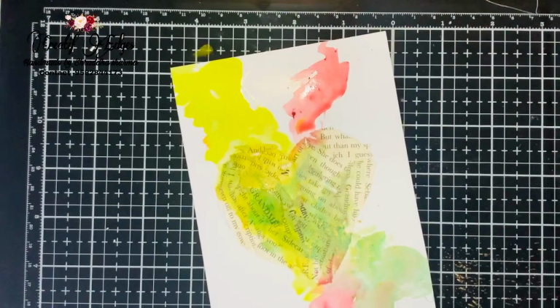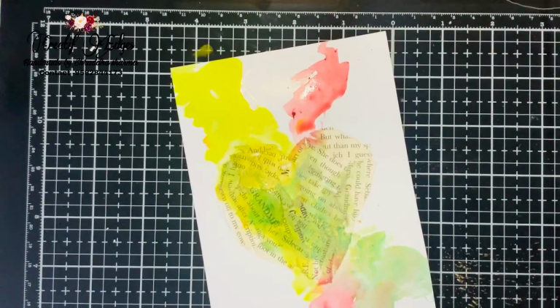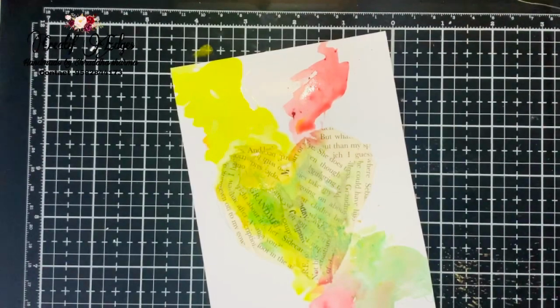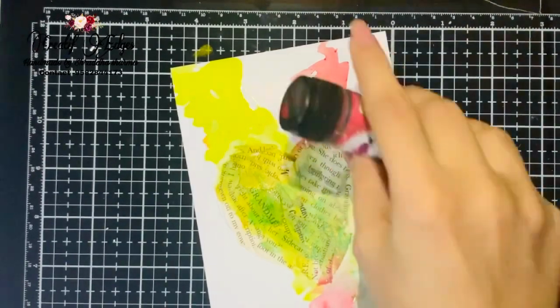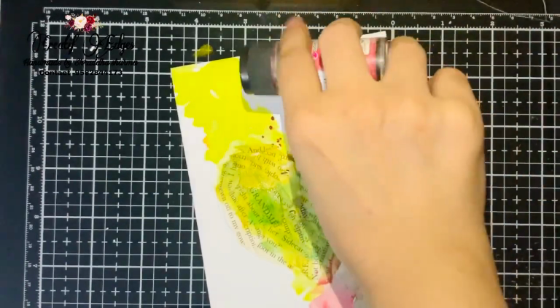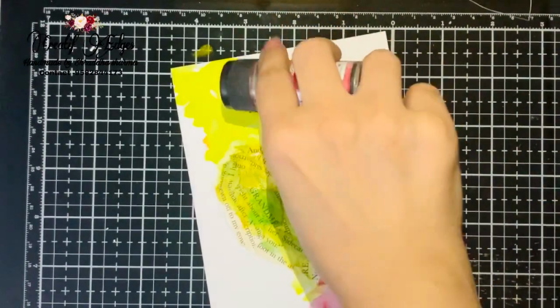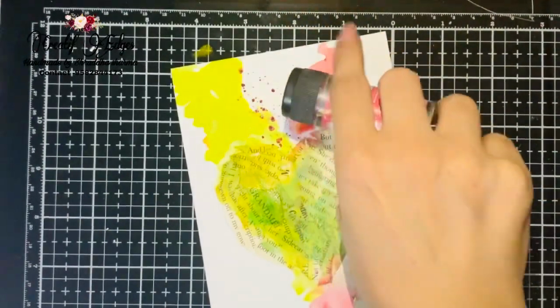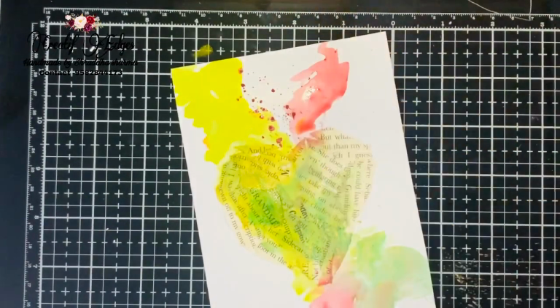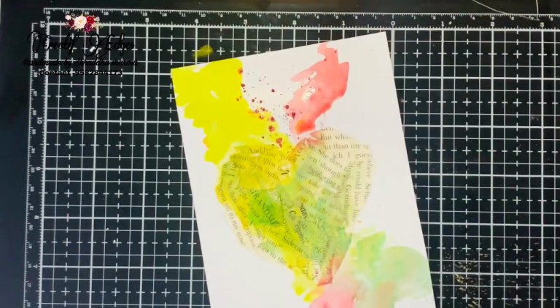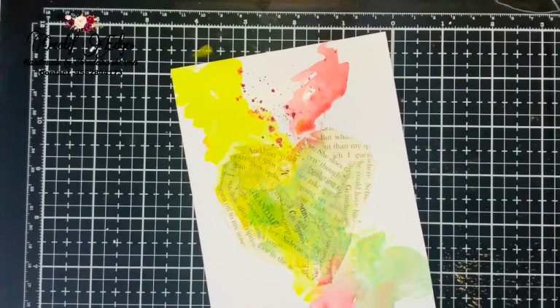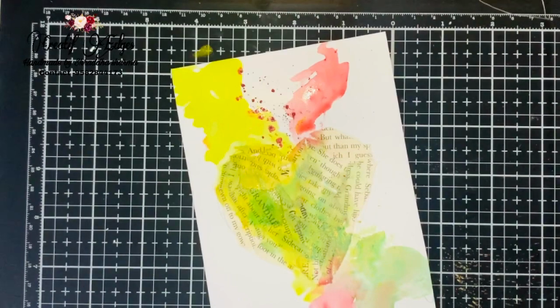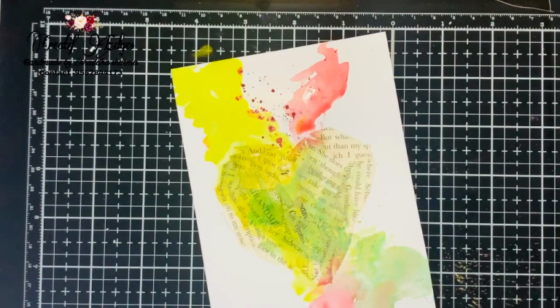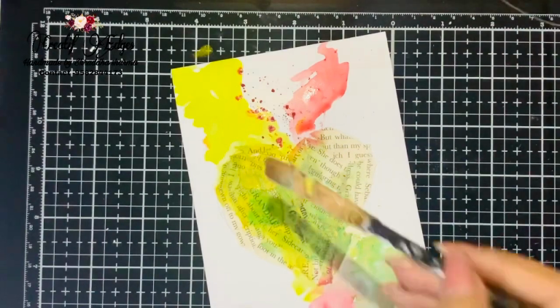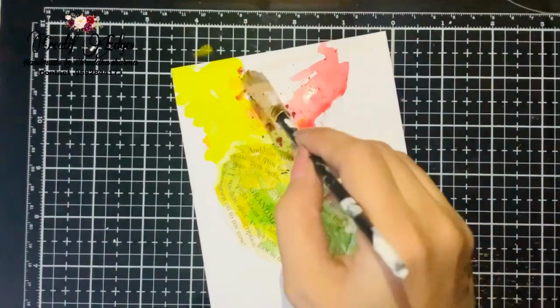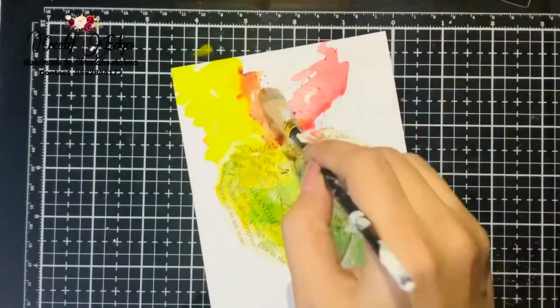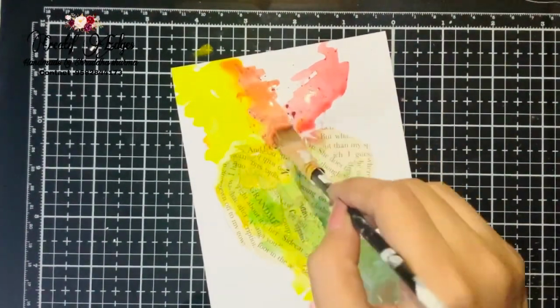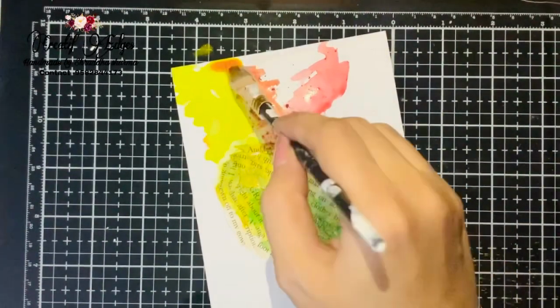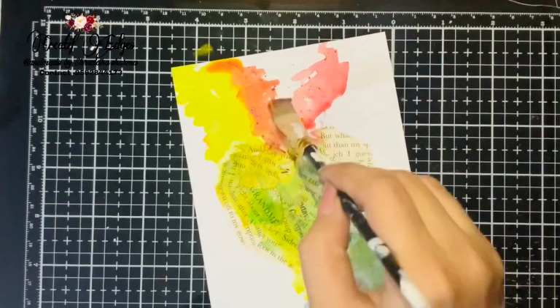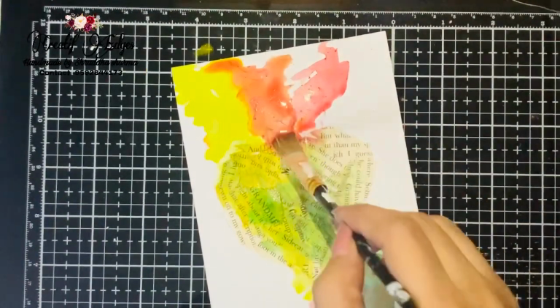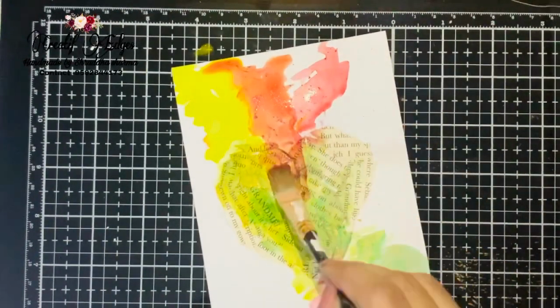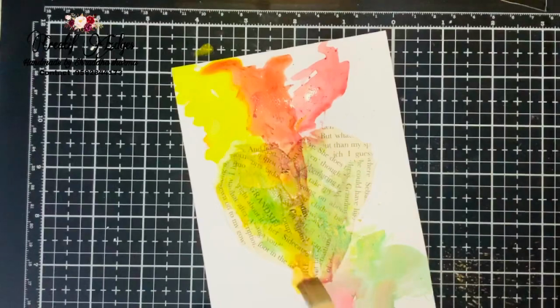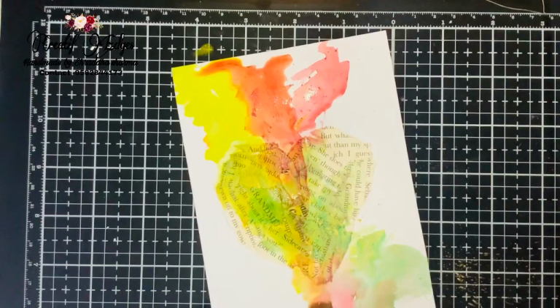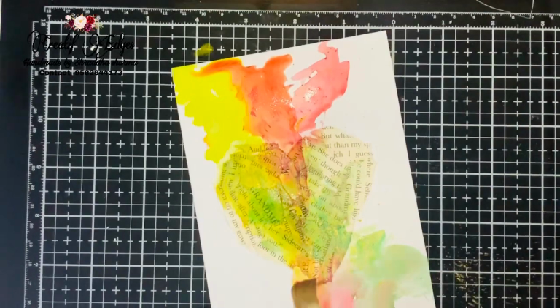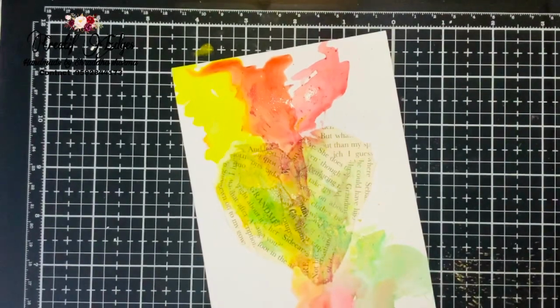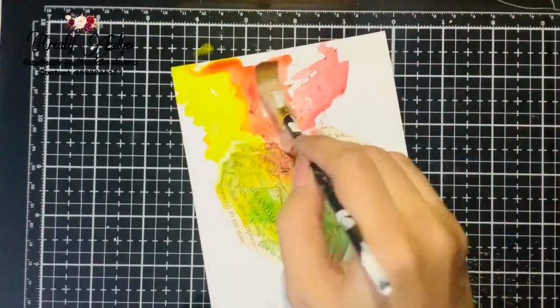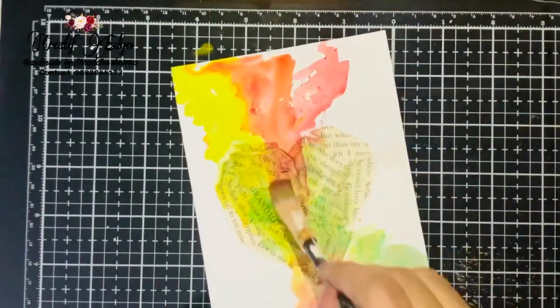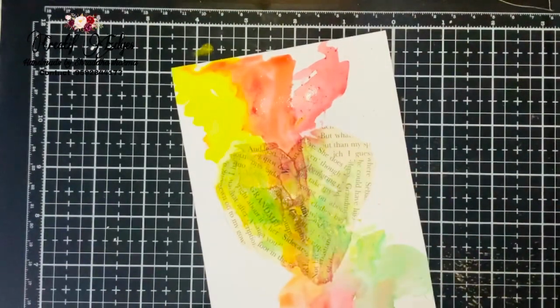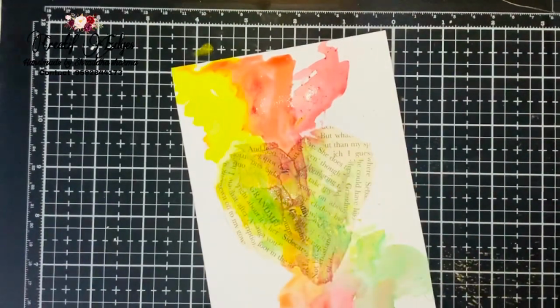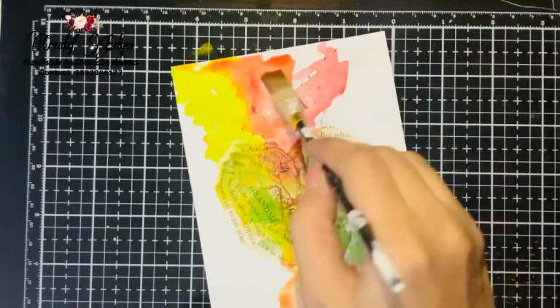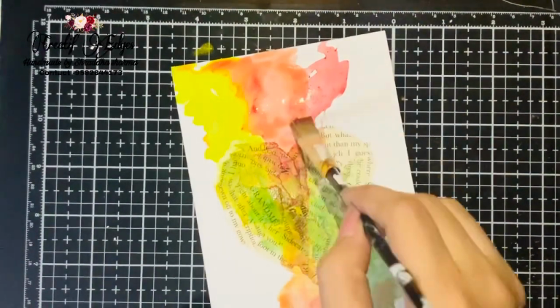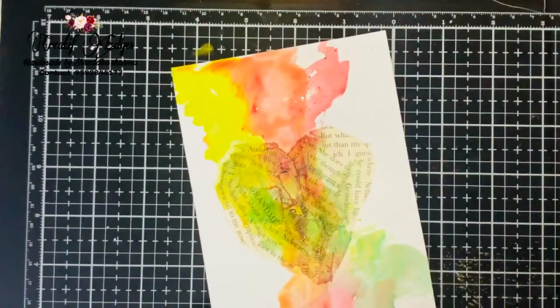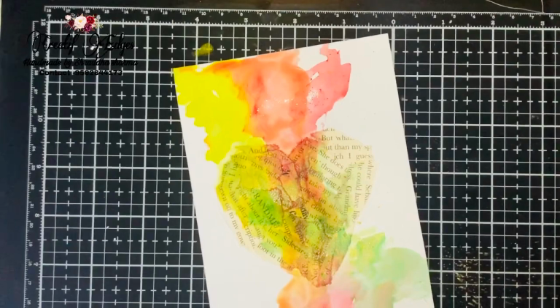I'm going to just spread these colors with the wet brush. It is a very easy technique and a very very easy paint to work with. I'm enjoying making it actually — it is a stress-free art and anyone can make it.